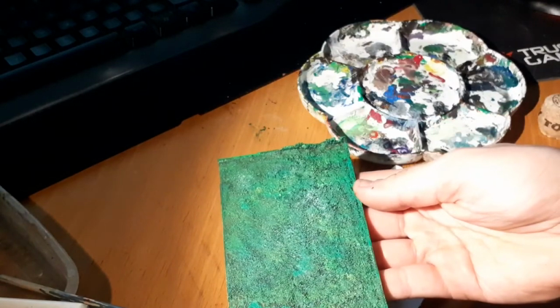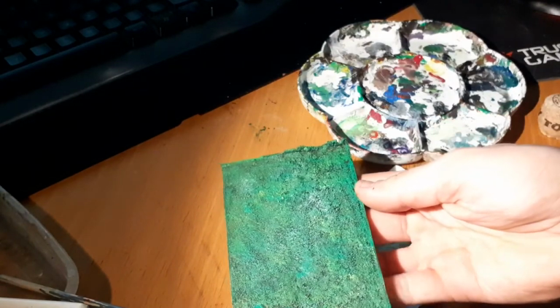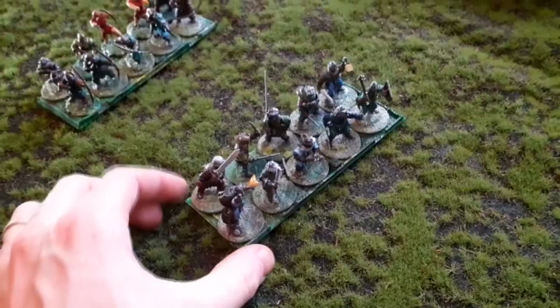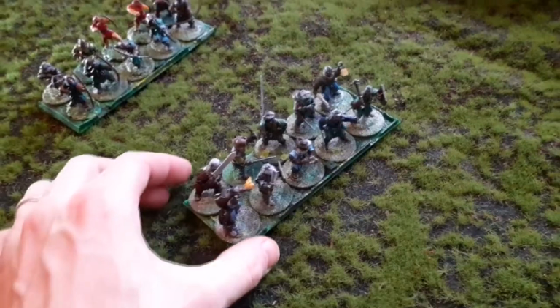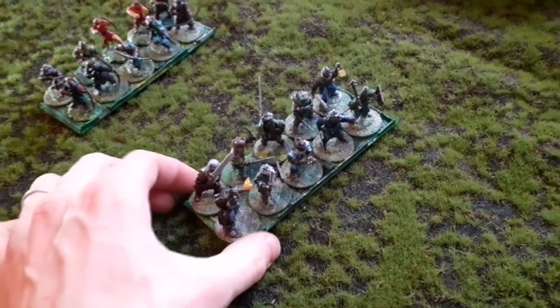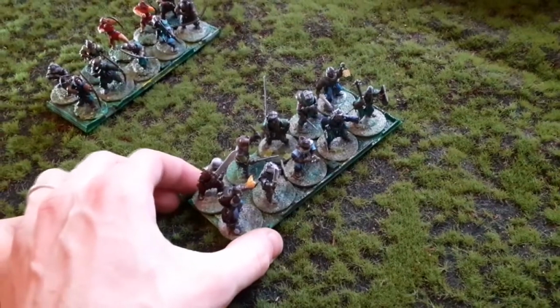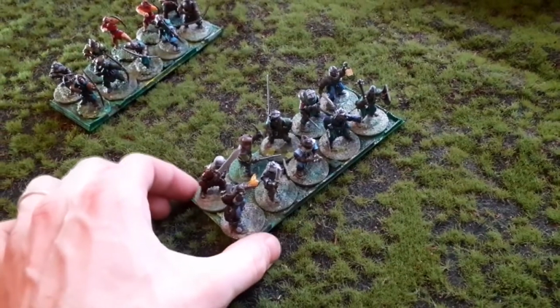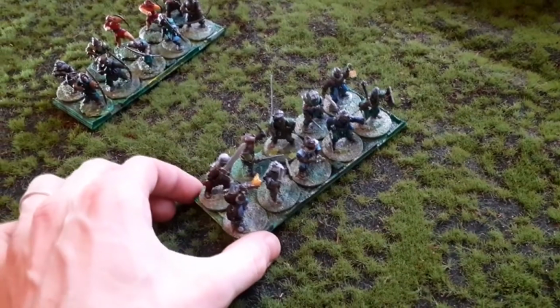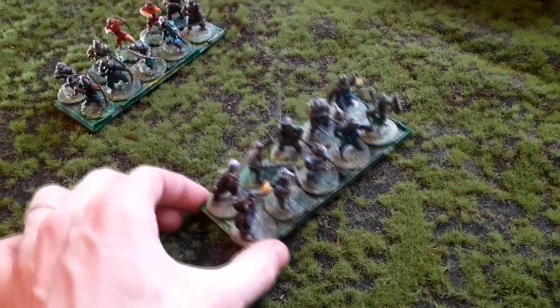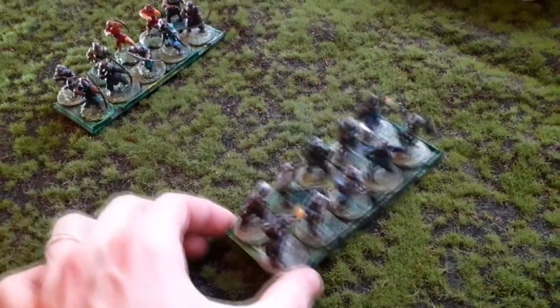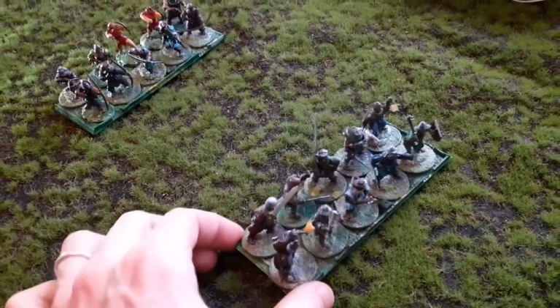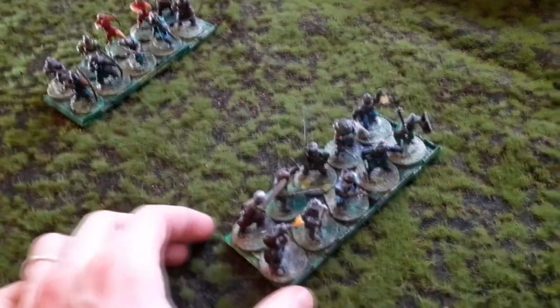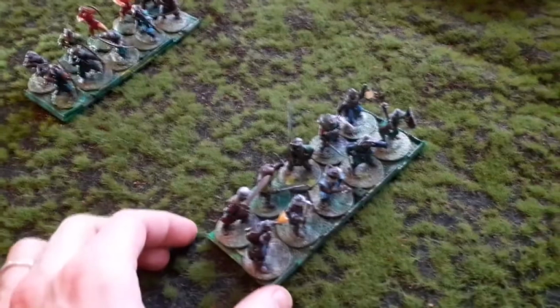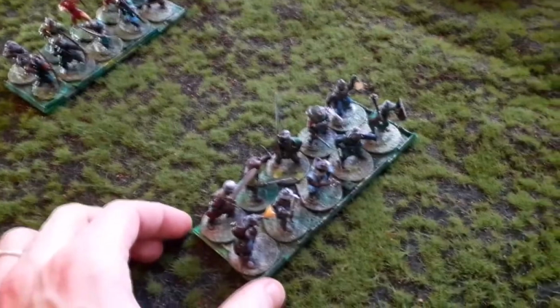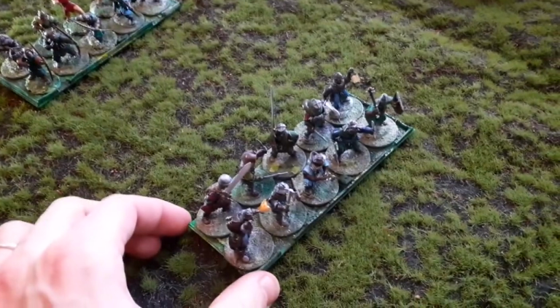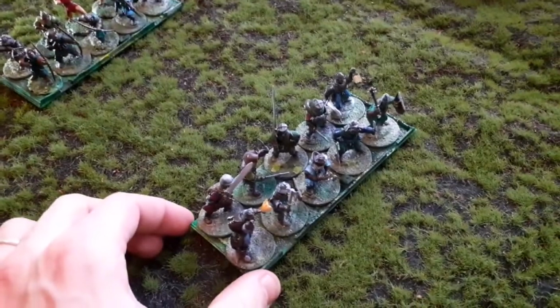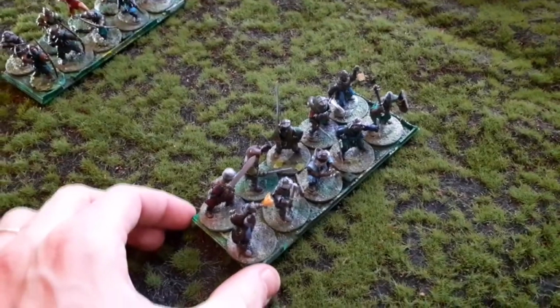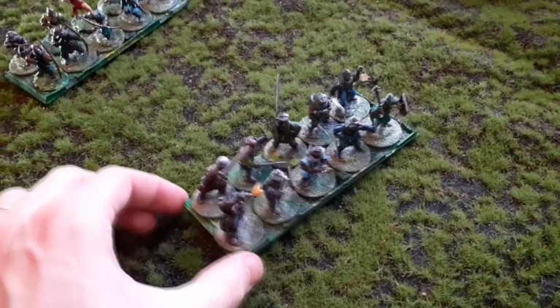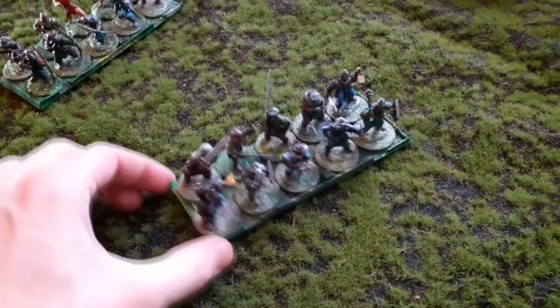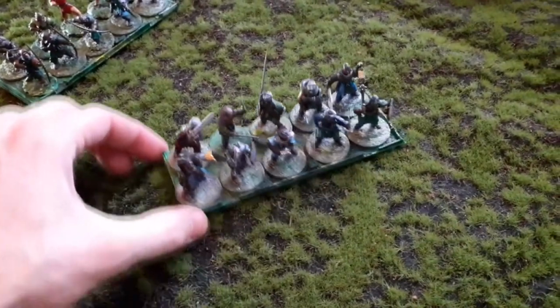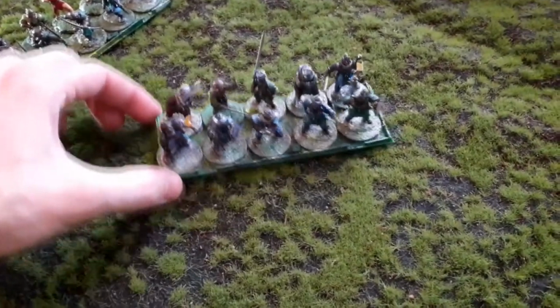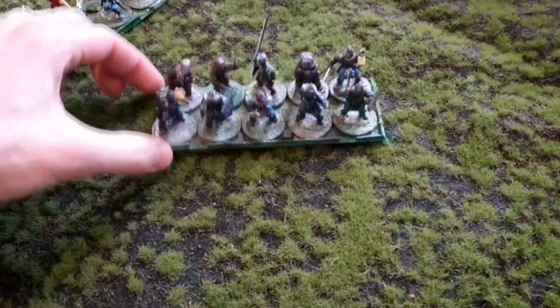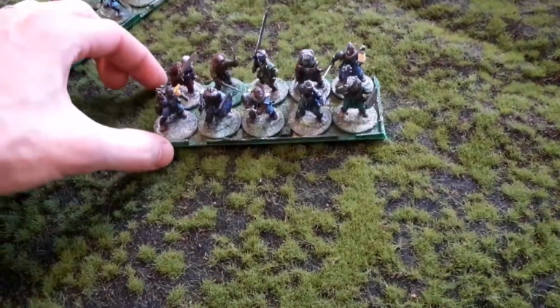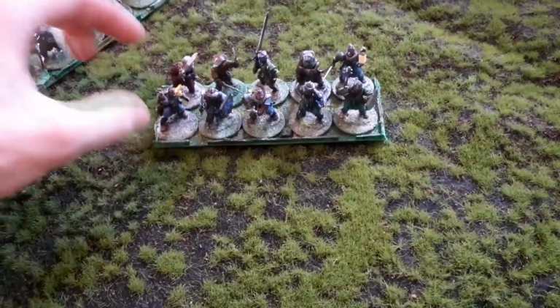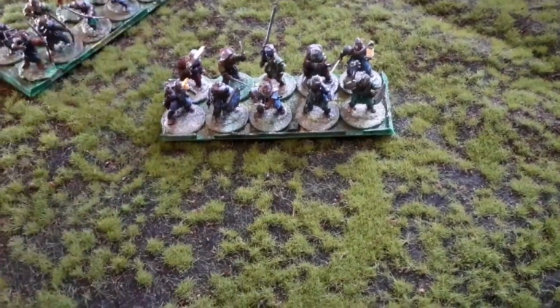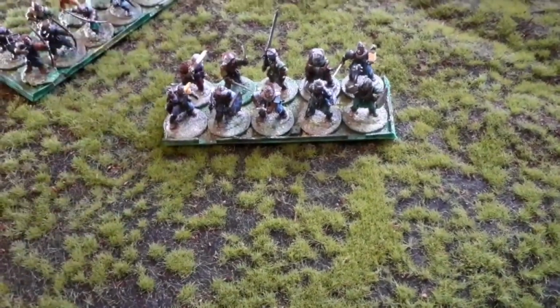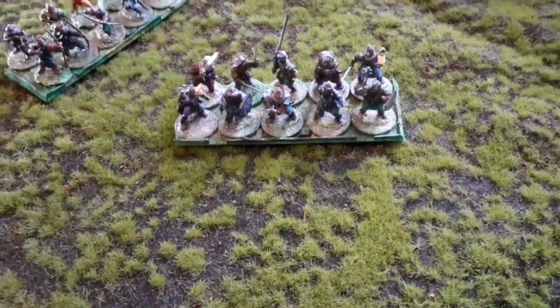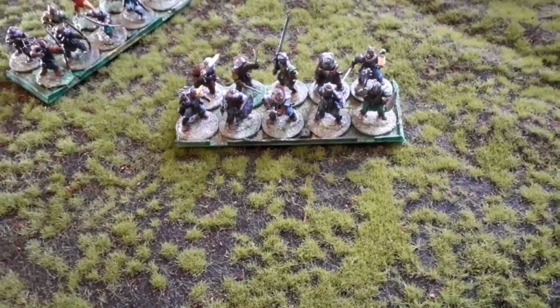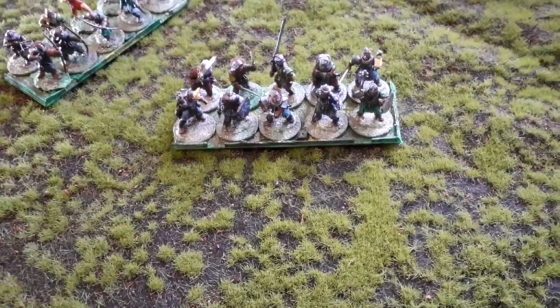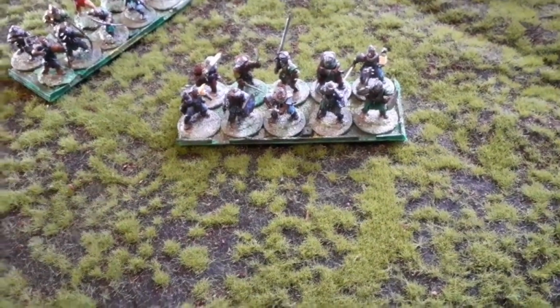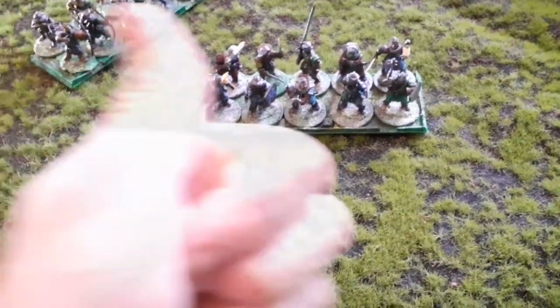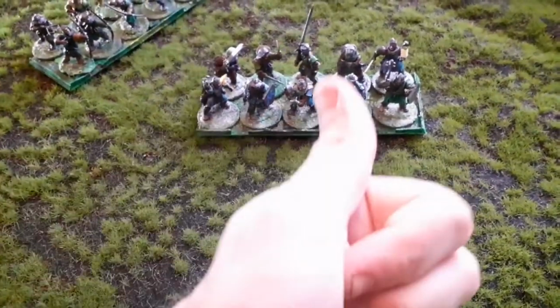And this is how it looks while in game or on the game table. Thank you for watching, and I will see you in the next video.